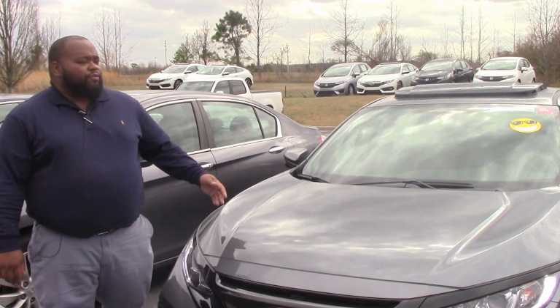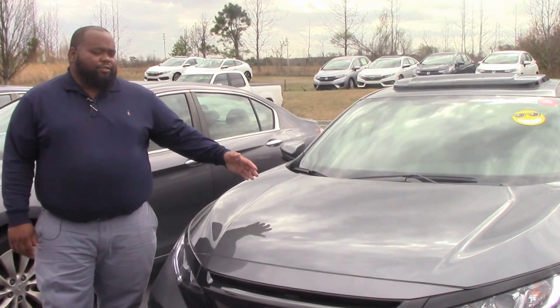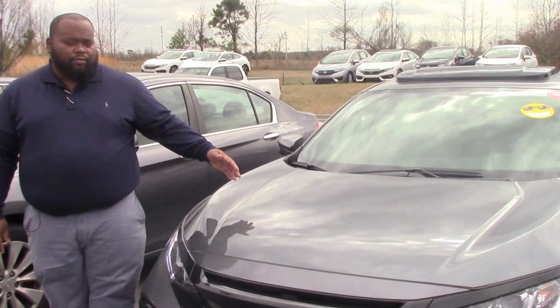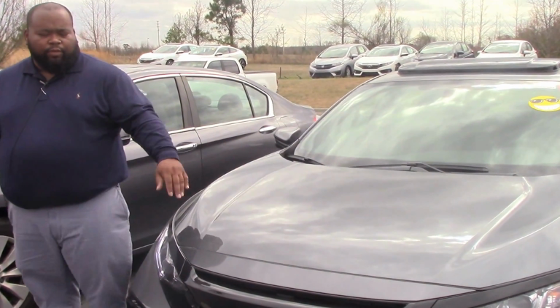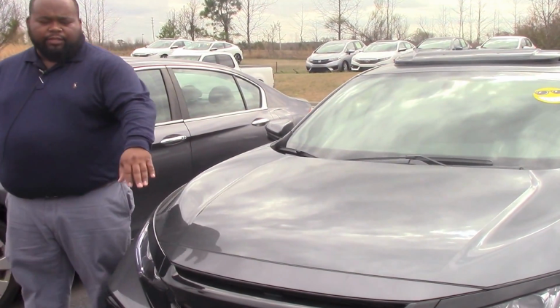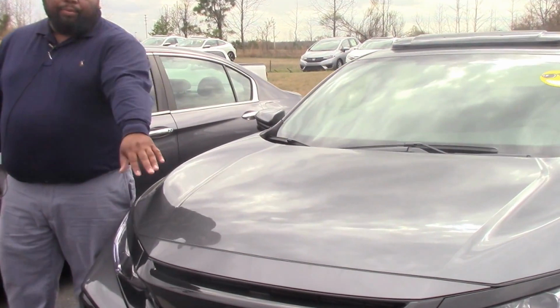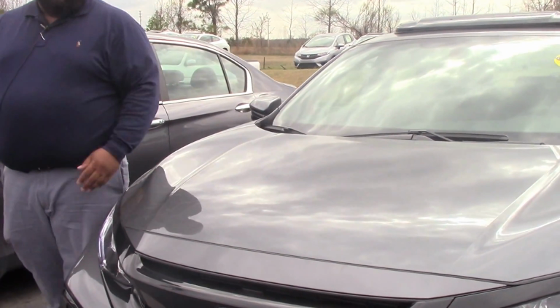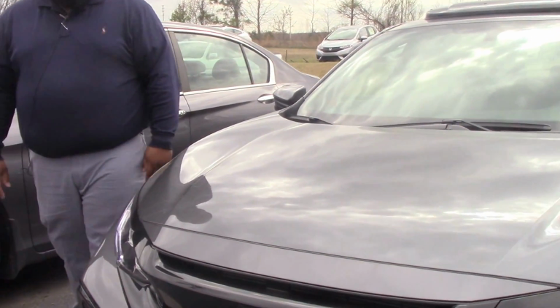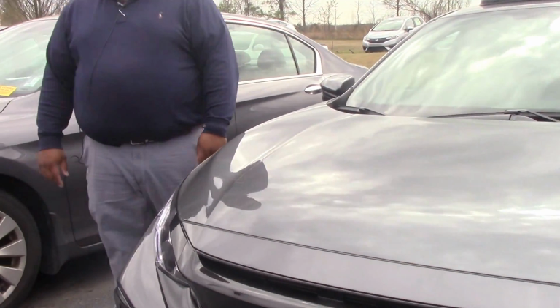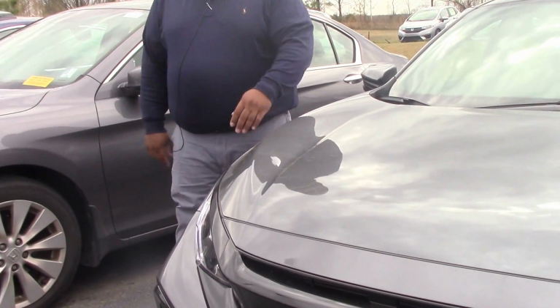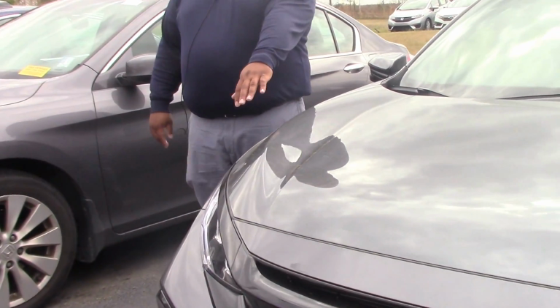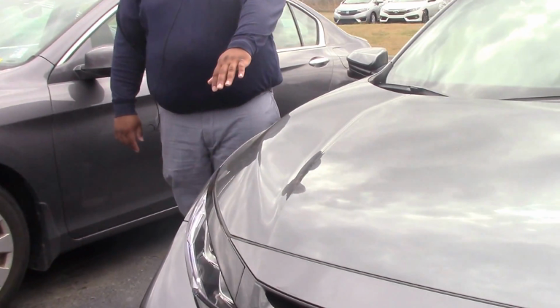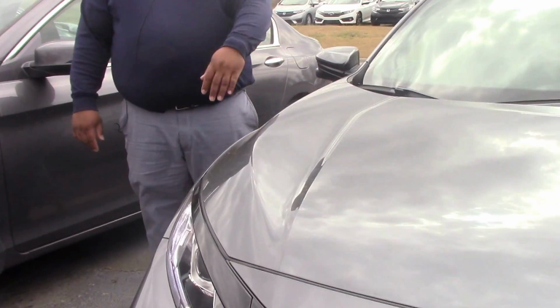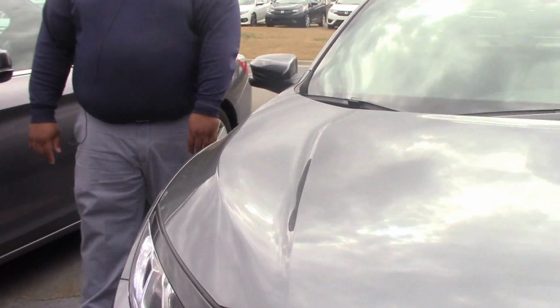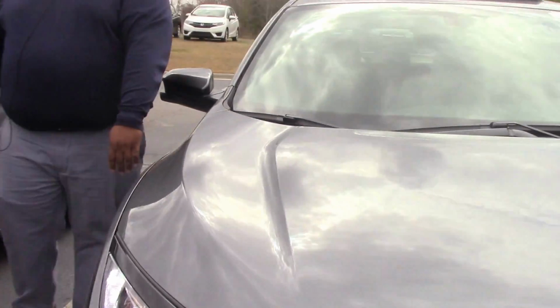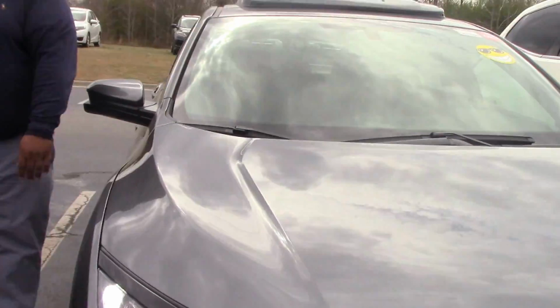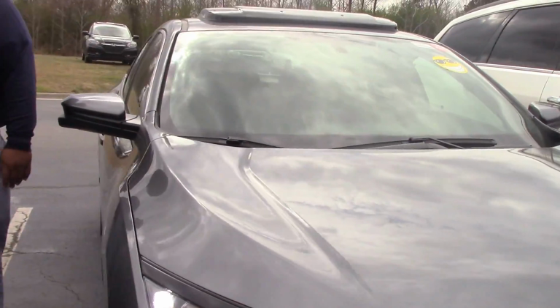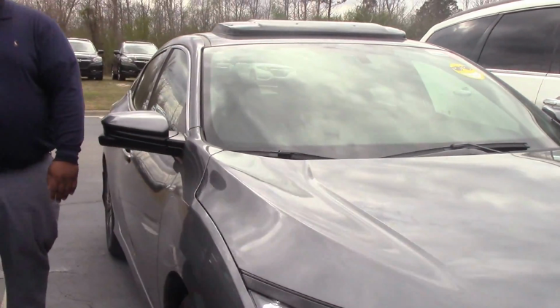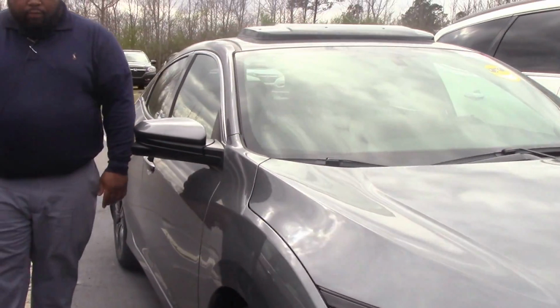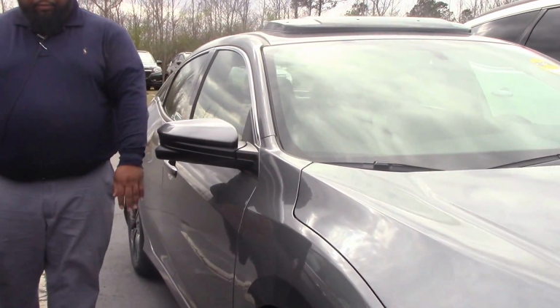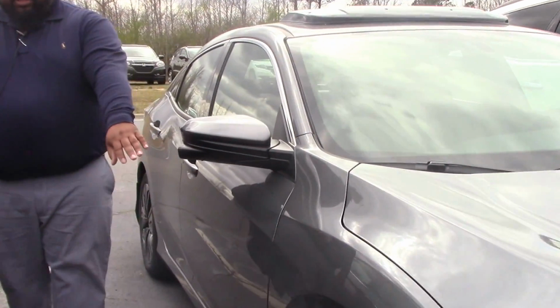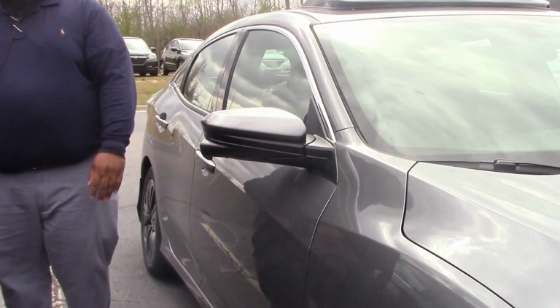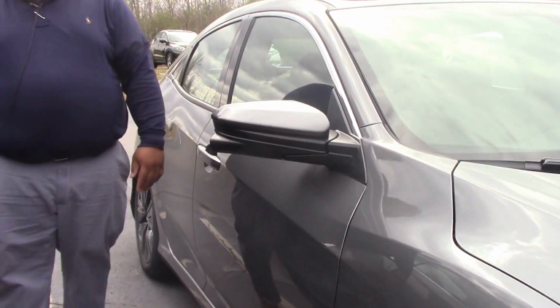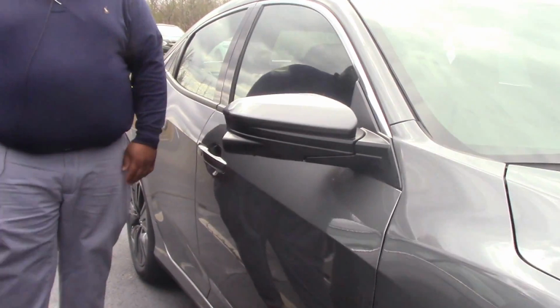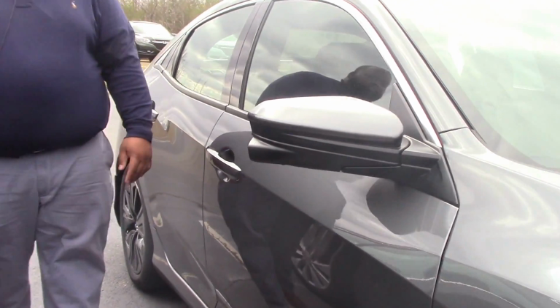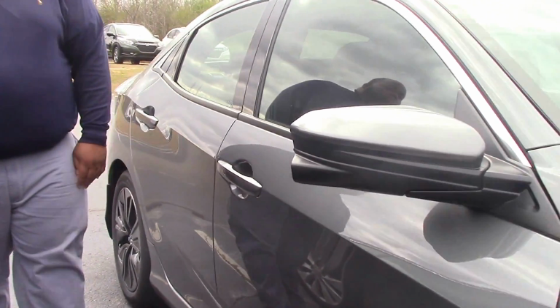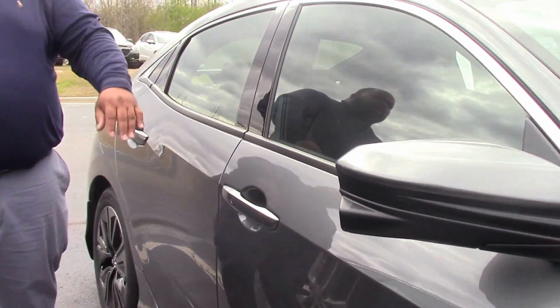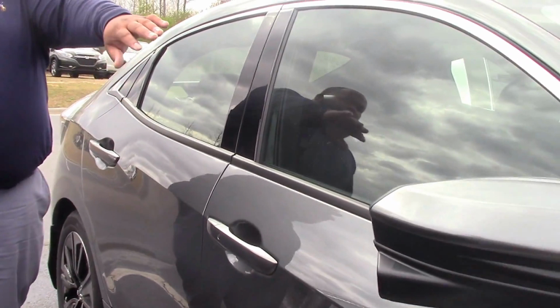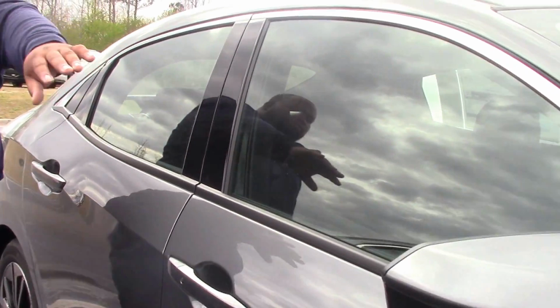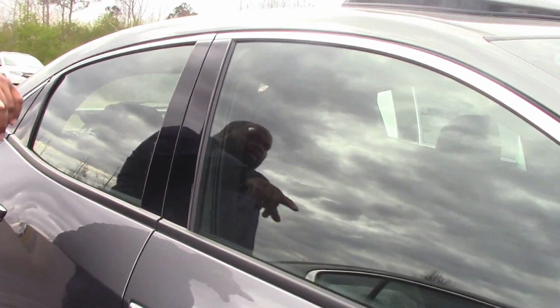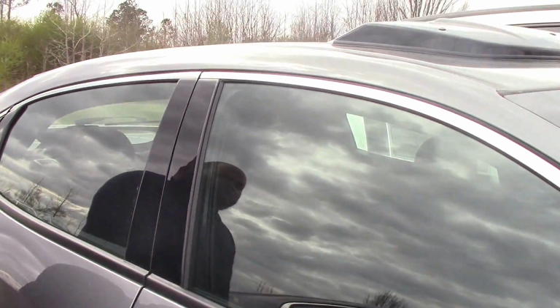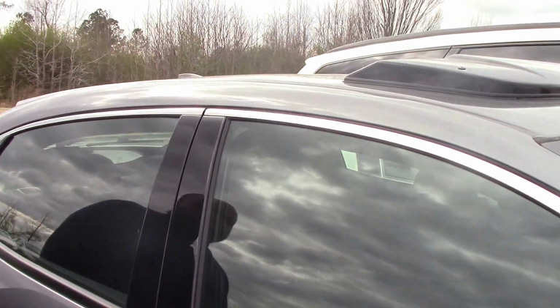Beautiful modern steel, you got a really nice blacked out grille, LED daytime running lamps. Come on down, get some really nice 17 inch alloys. Does have the Honda LaneWatch, so there is a camera in the side view marker.